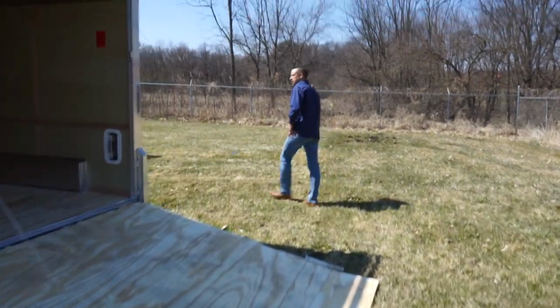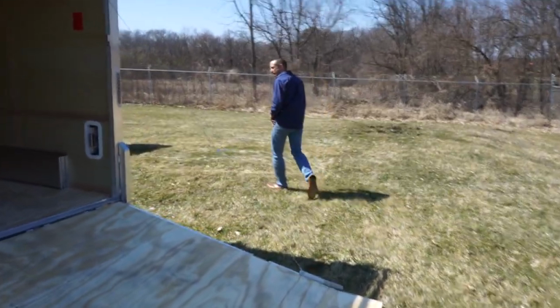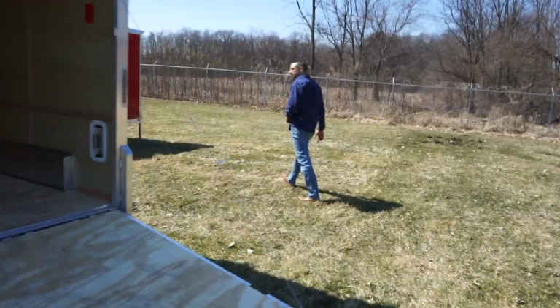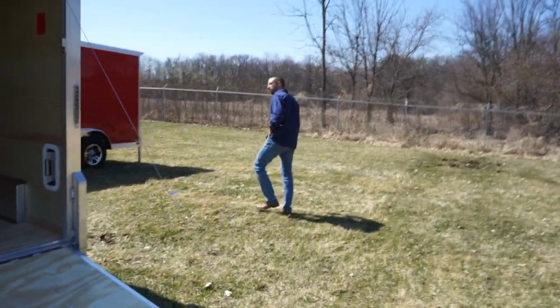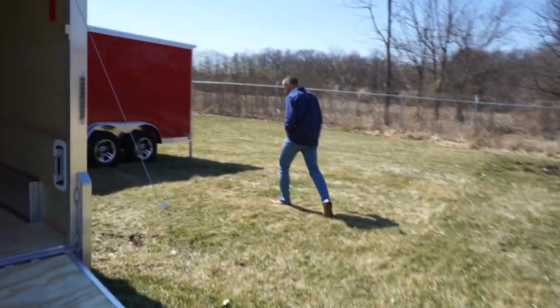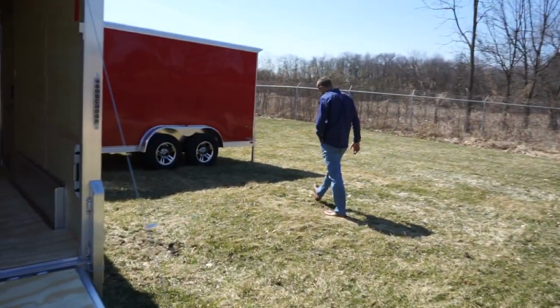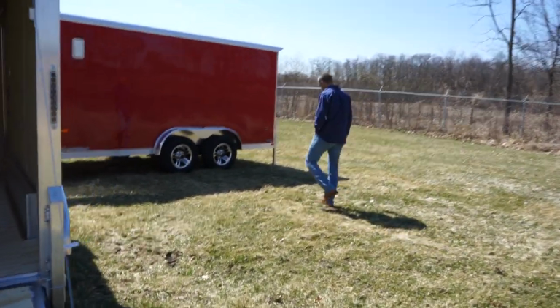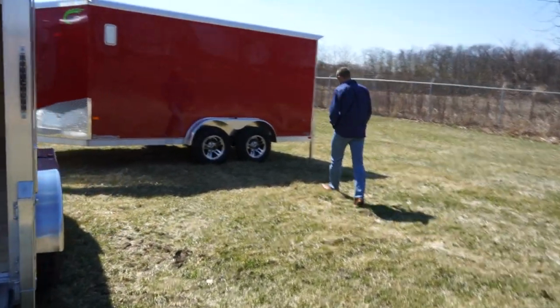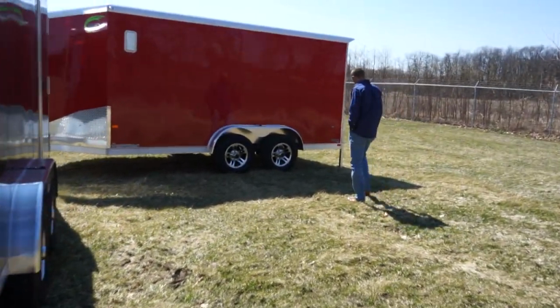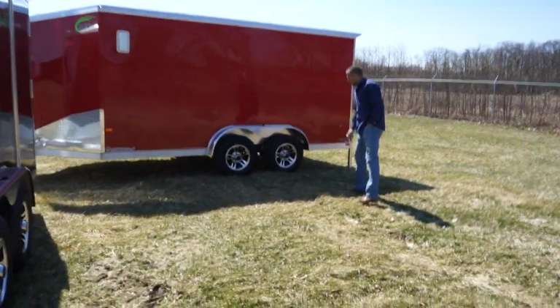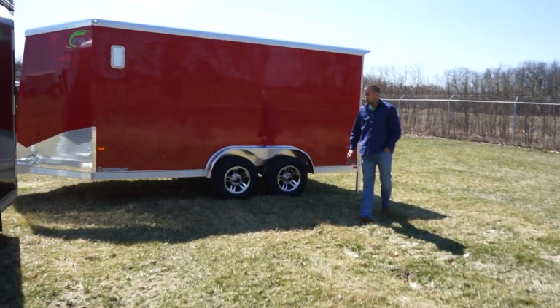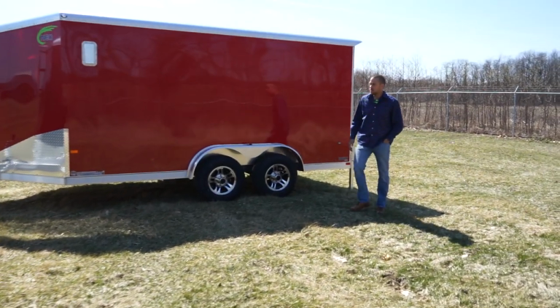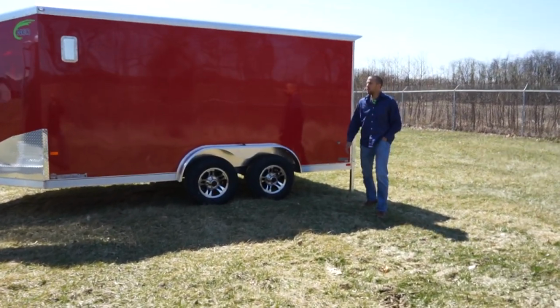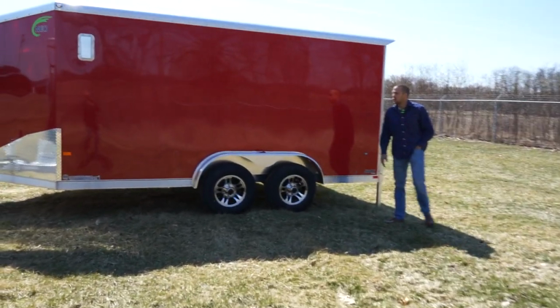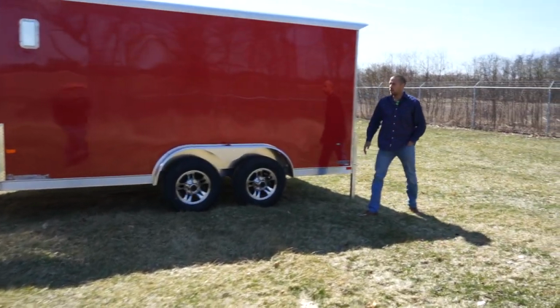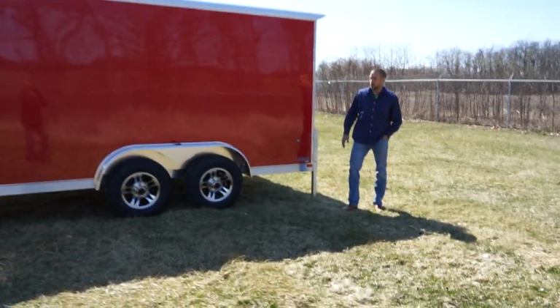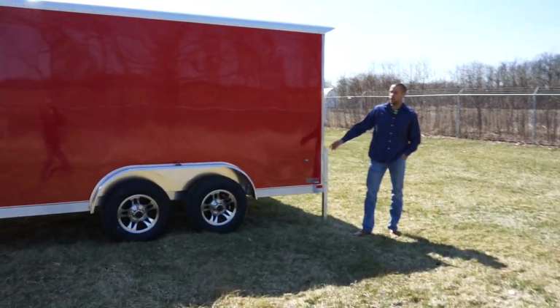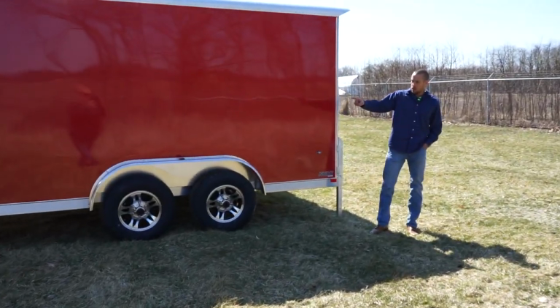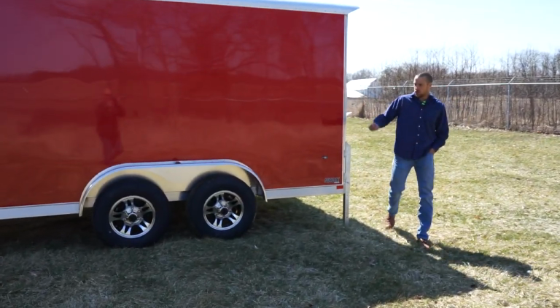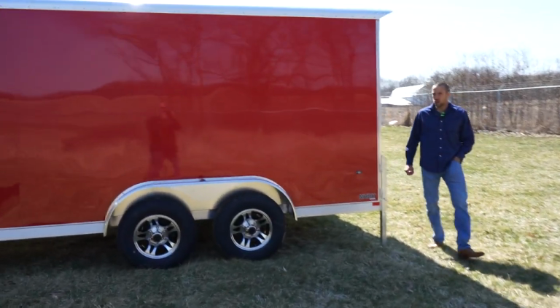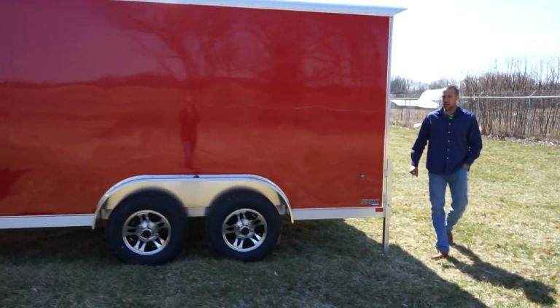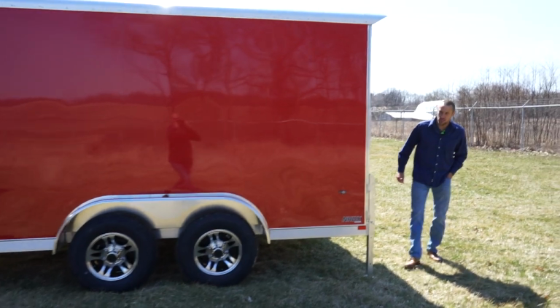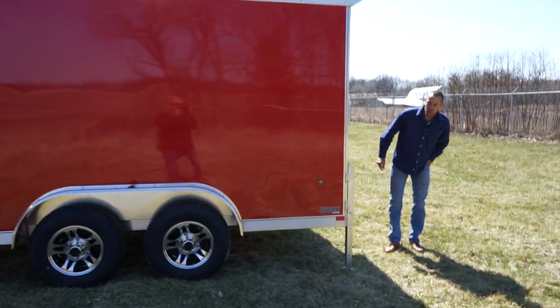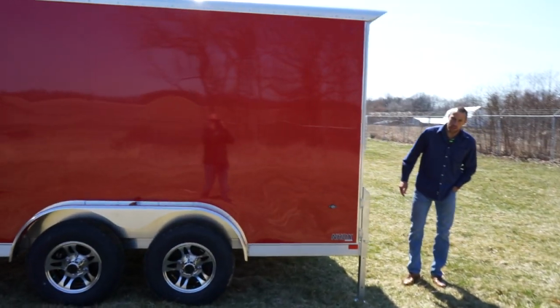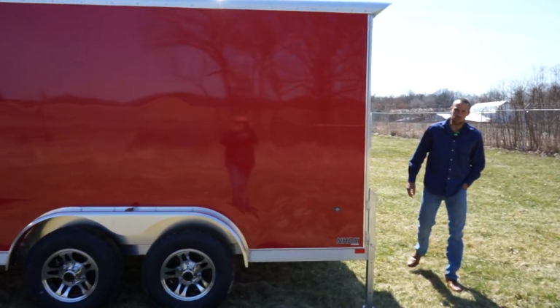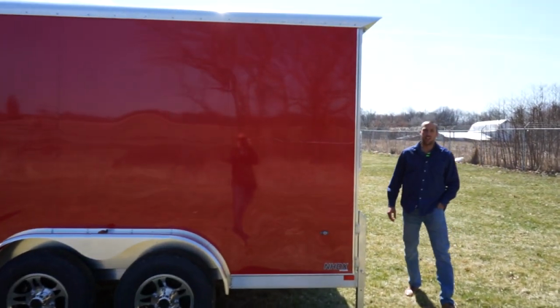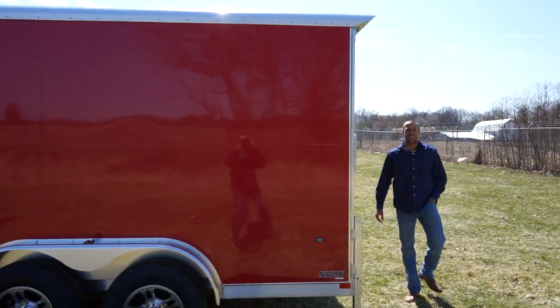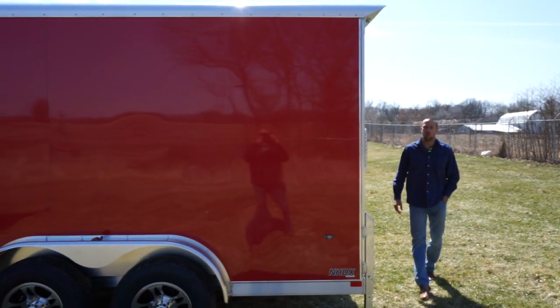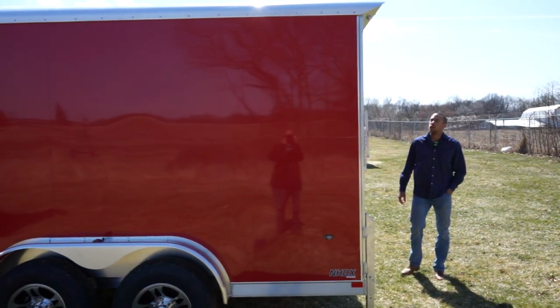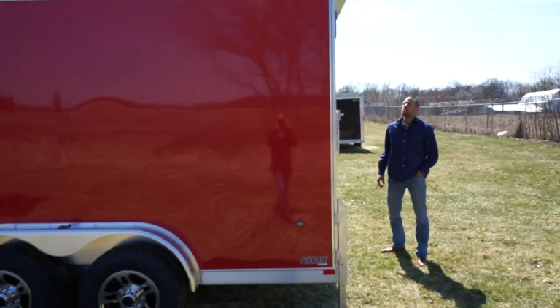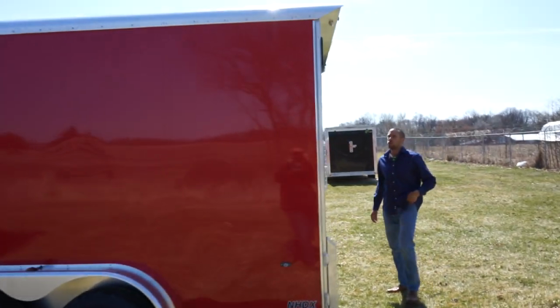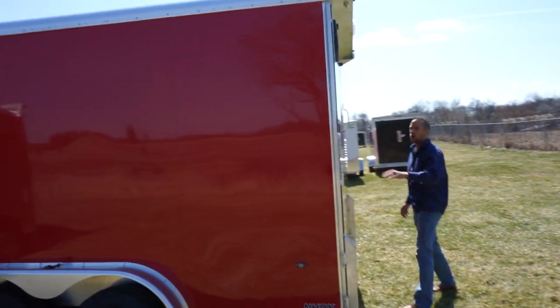I'm going to show you this other model in red to give you a little taste of how they can look differently. You'll see it also has a 36-inch flush lock side door — that's a standard feature as well.